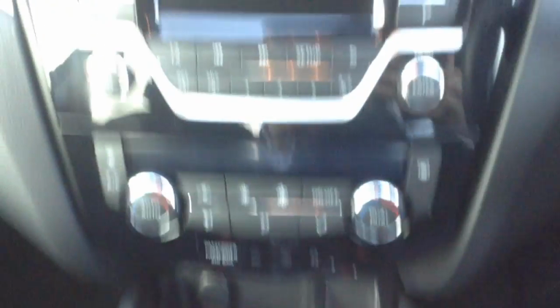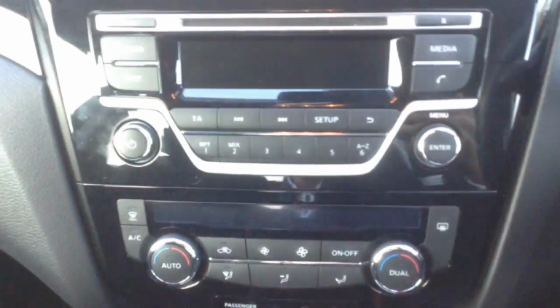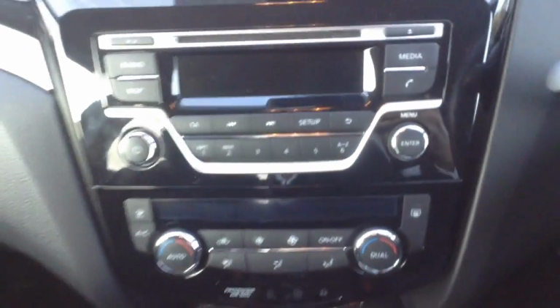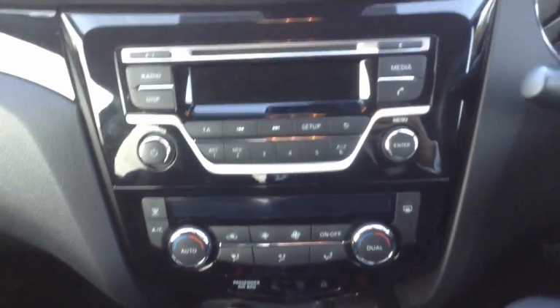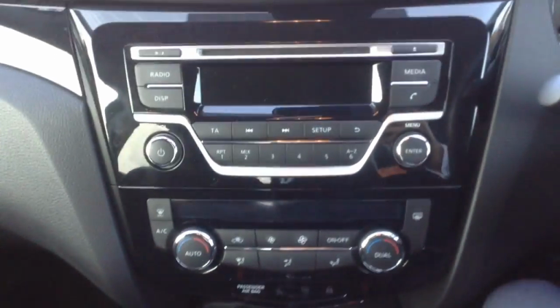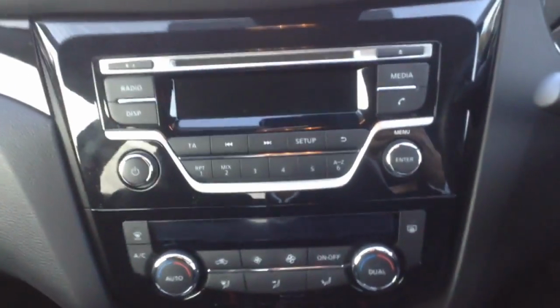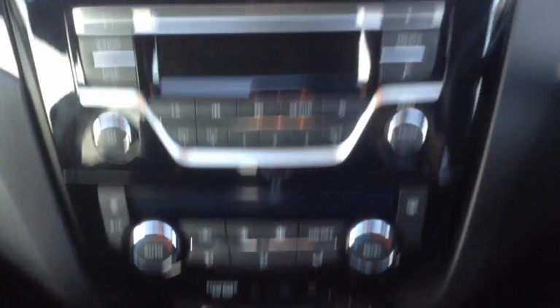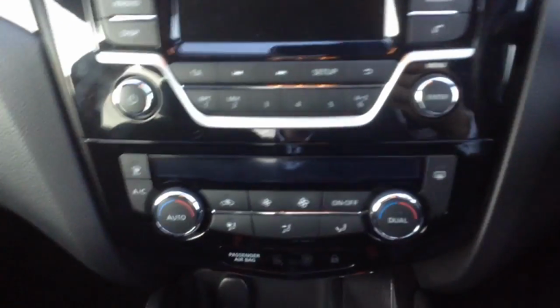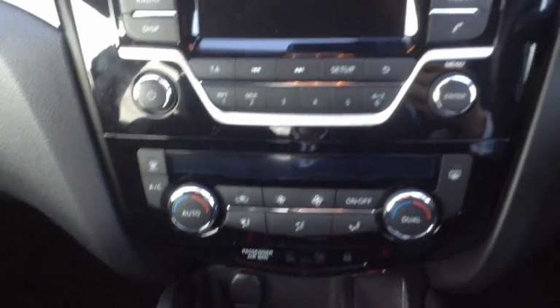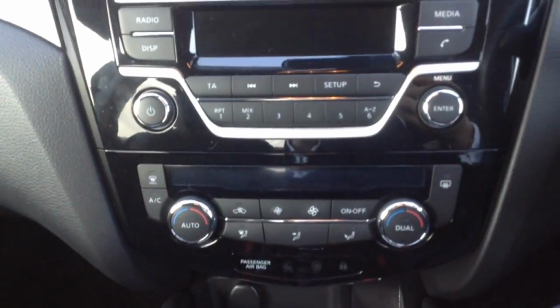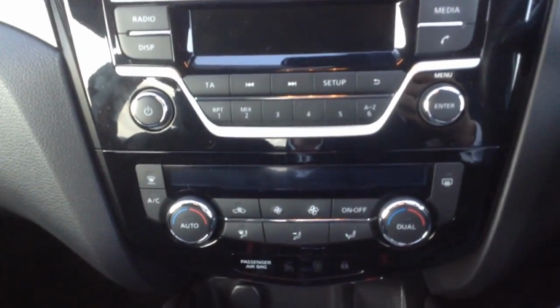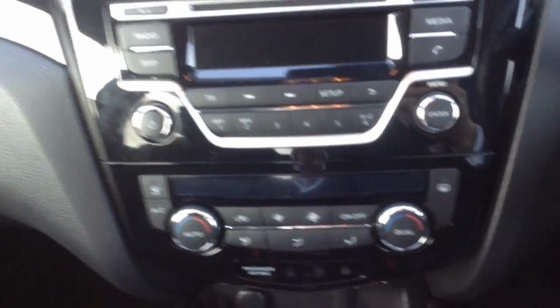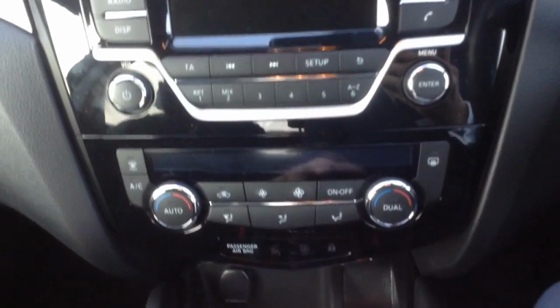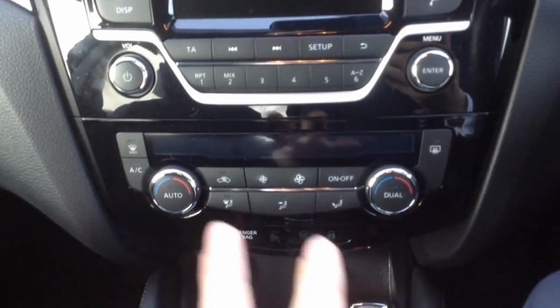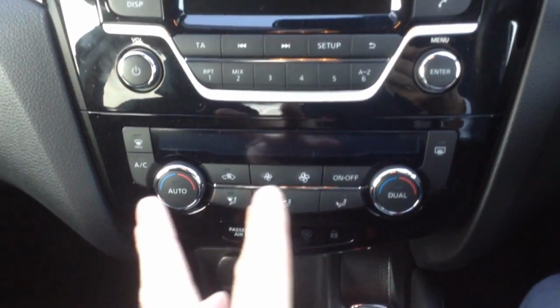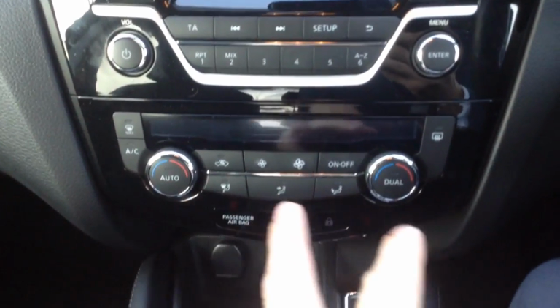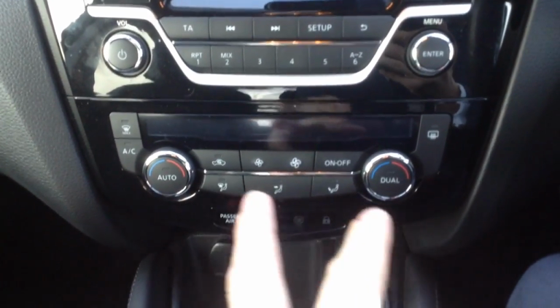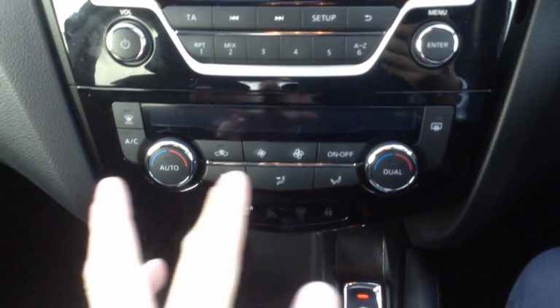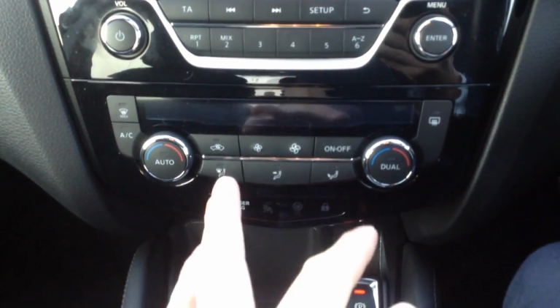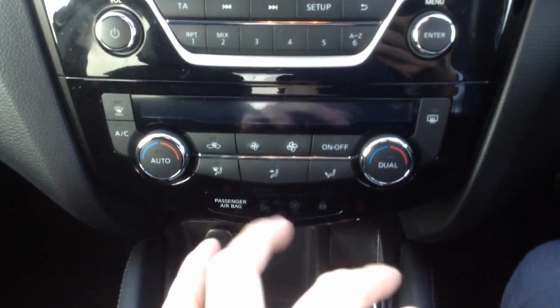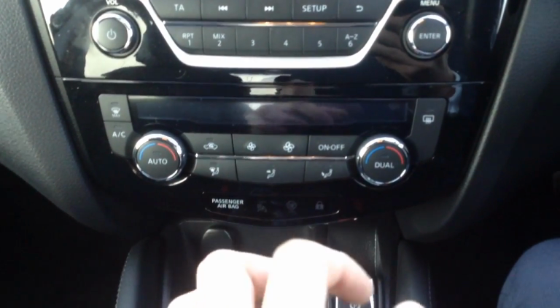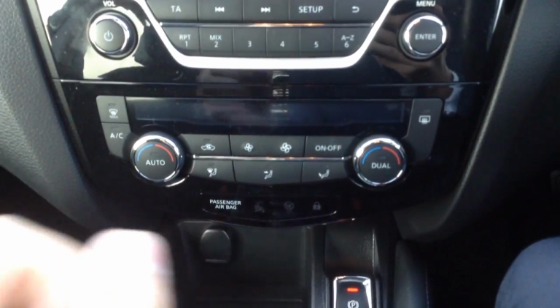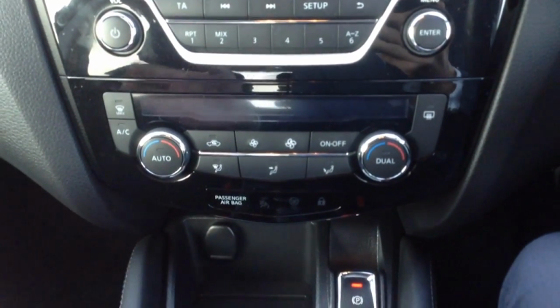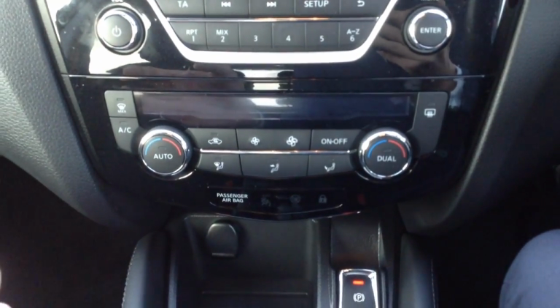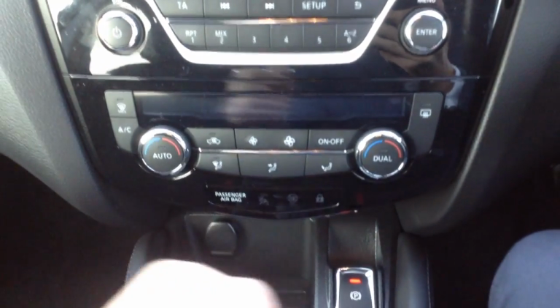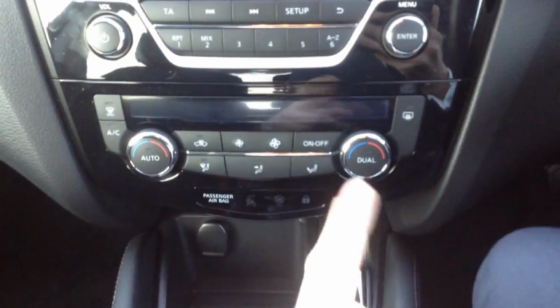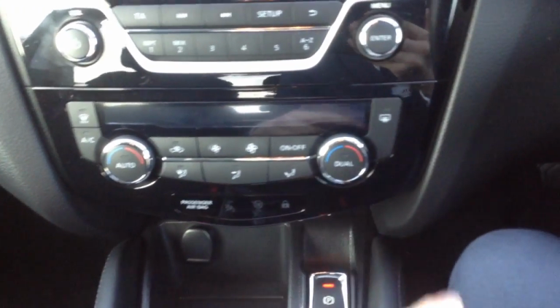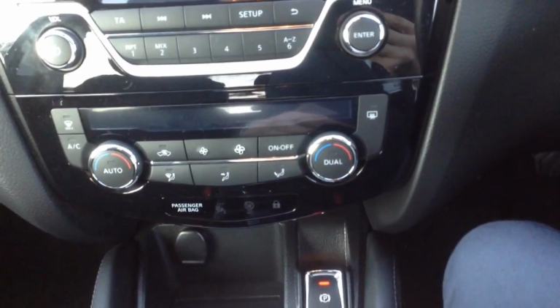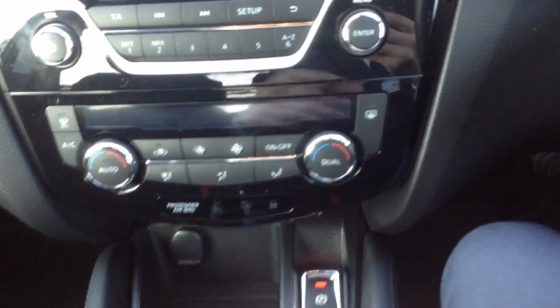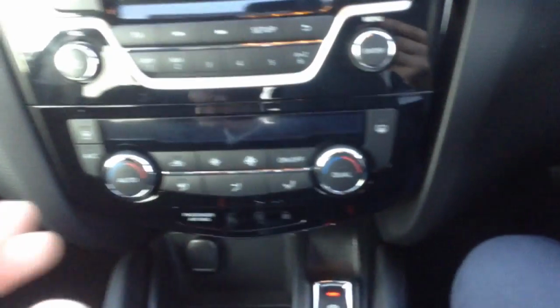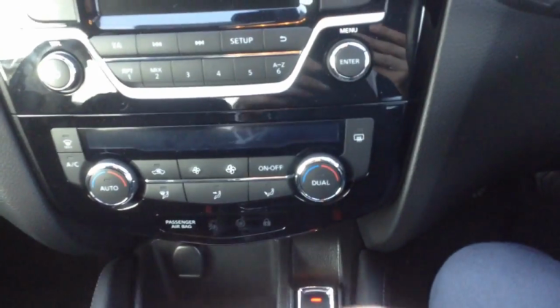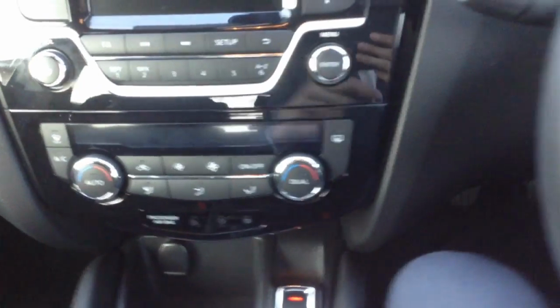It's got Bluetooth connection as well as the CD player on the radio. And with the air conditioning it's got dual zone climate control, so you can control the left hand side of the car and the right hand side of the car at different temperatures.